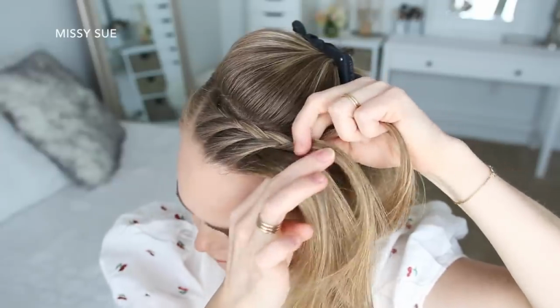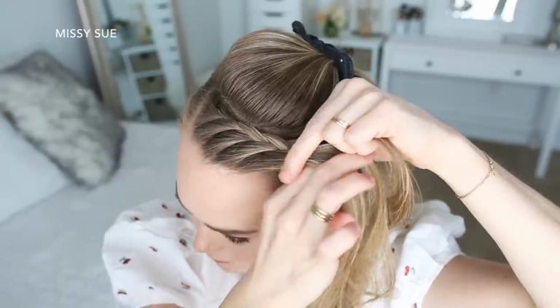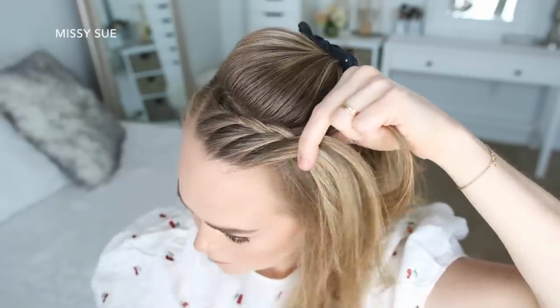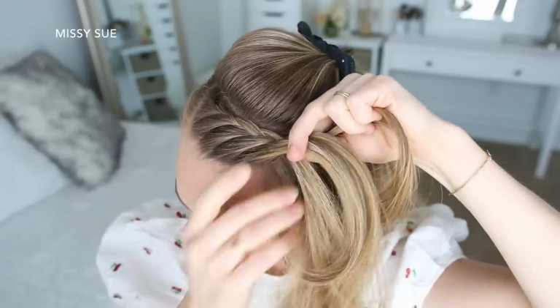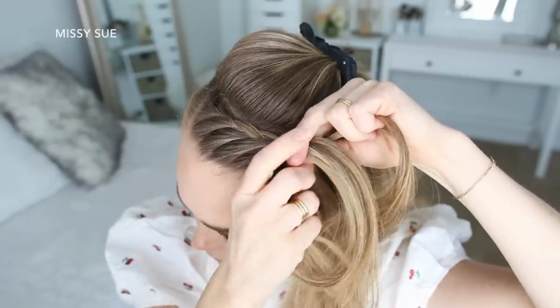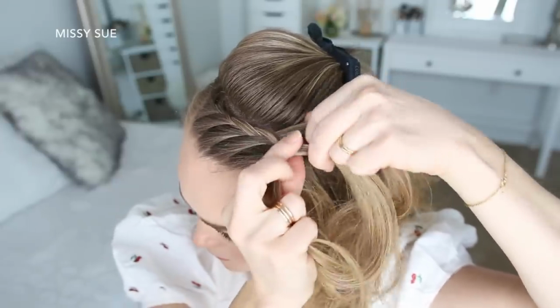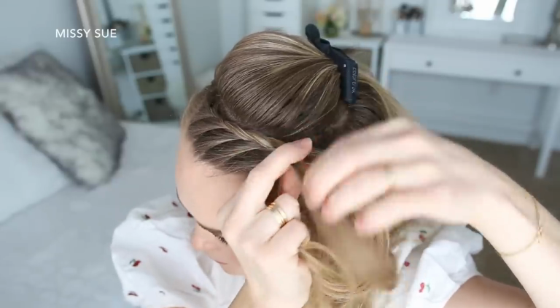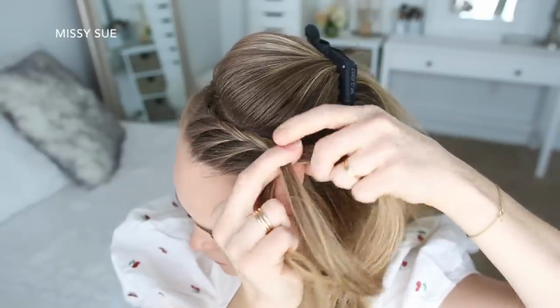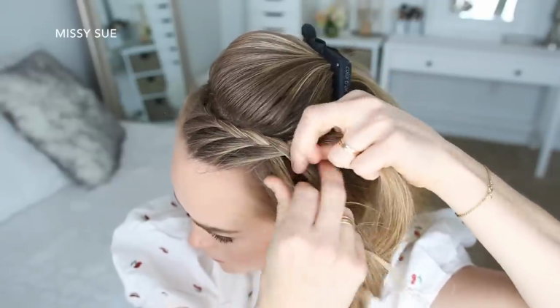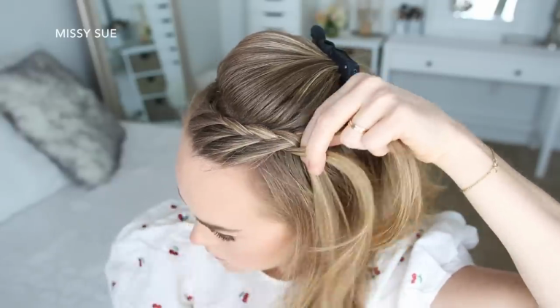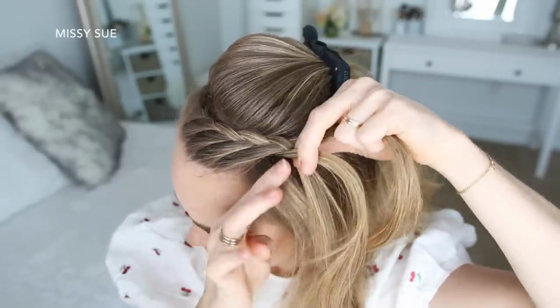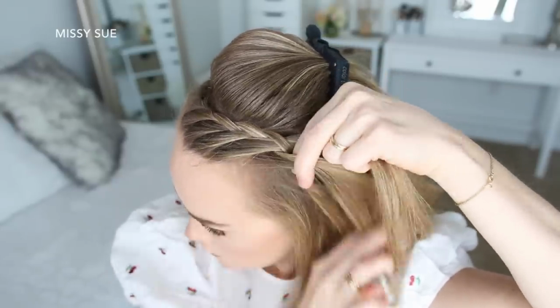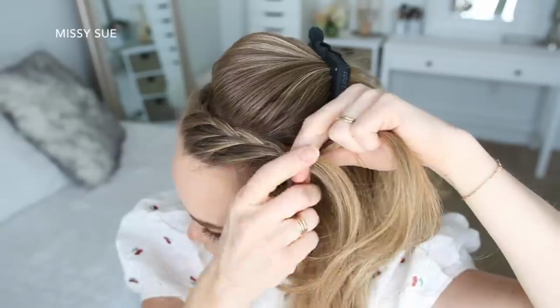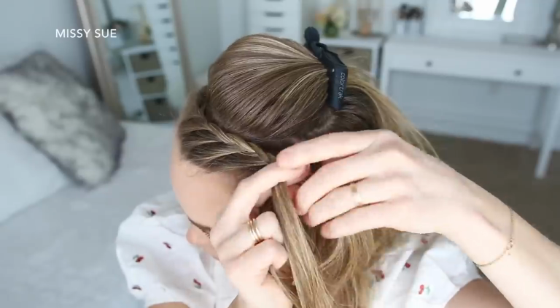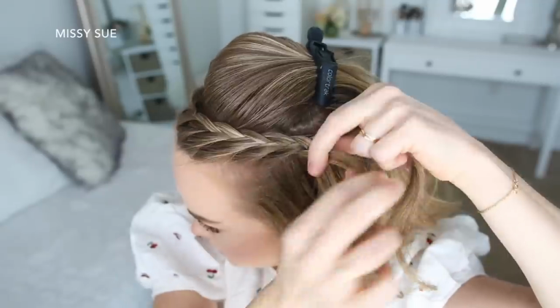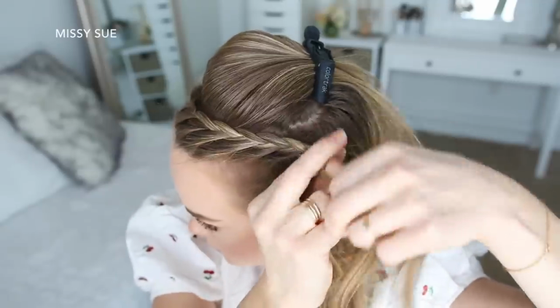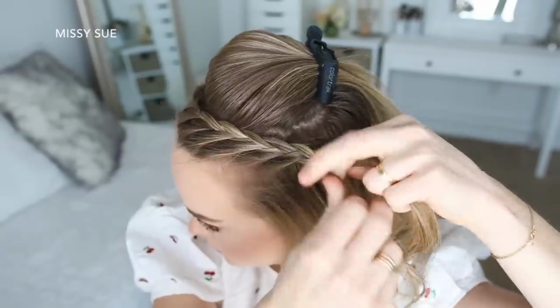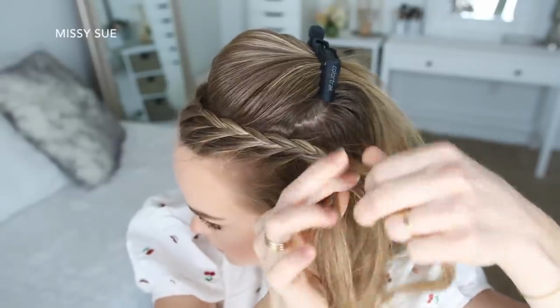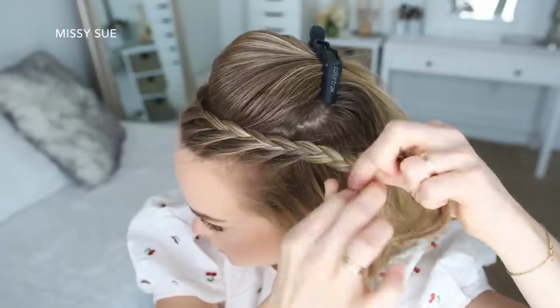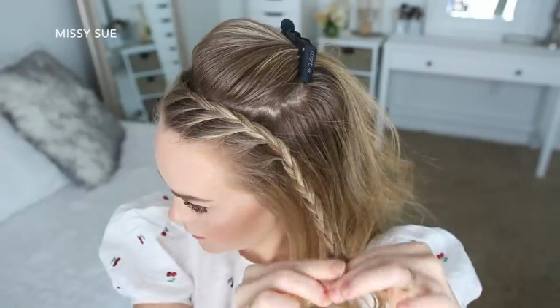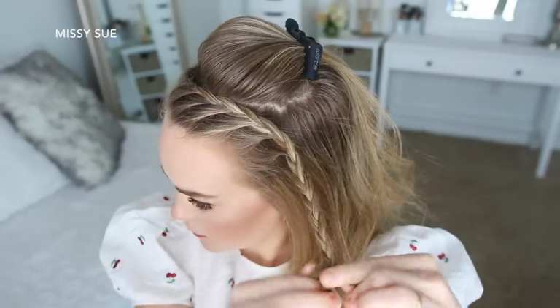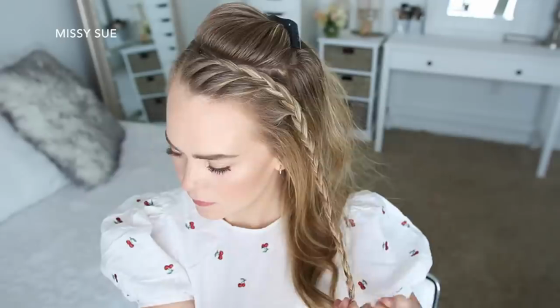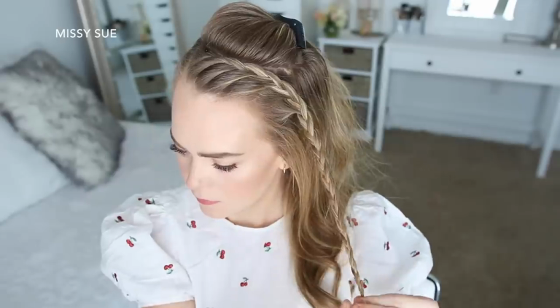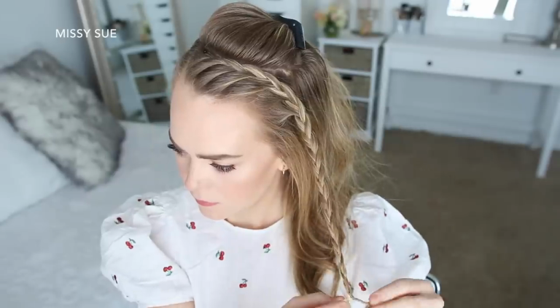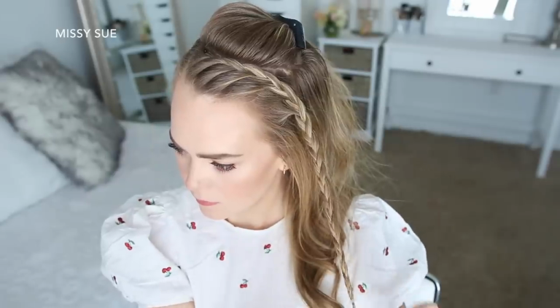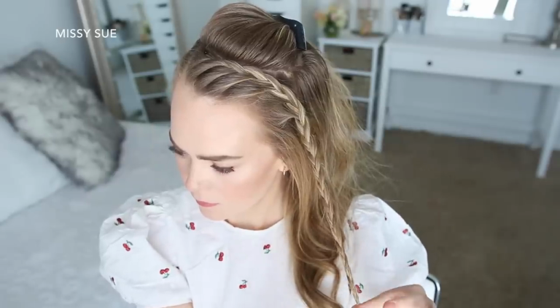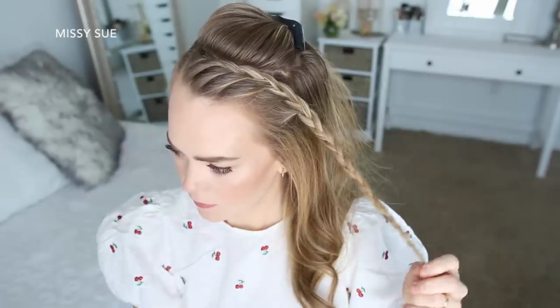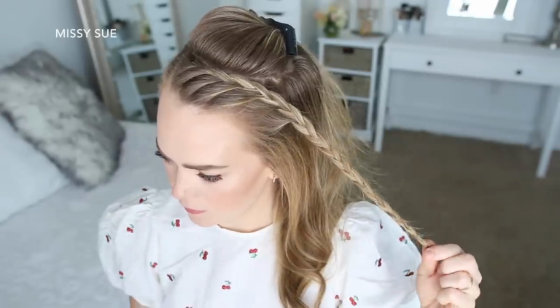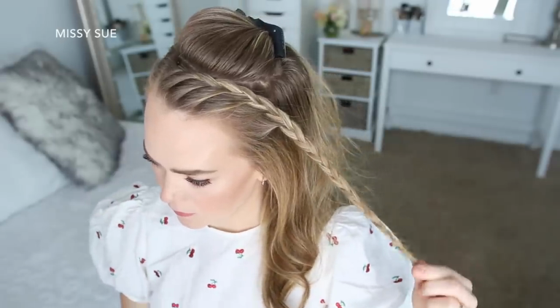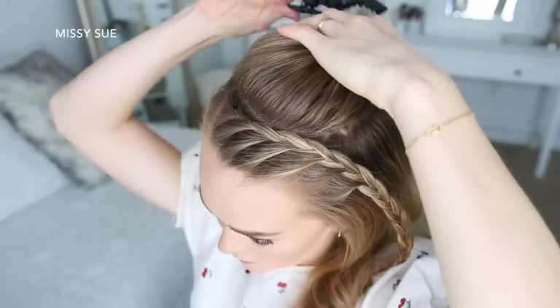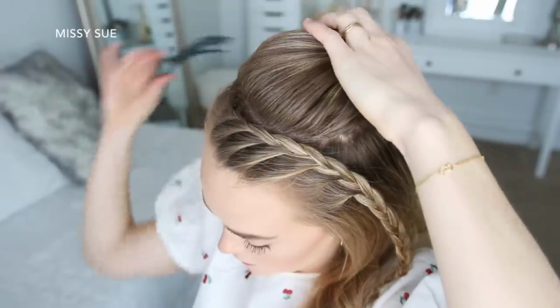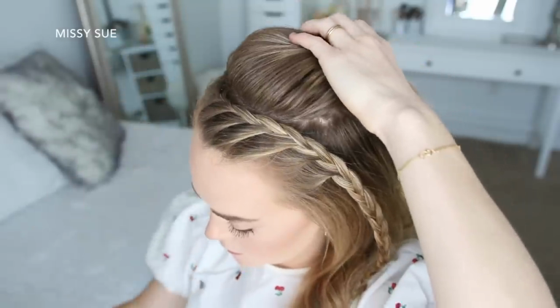I'll continue until the braid reaches my left temple. Then I'm just going to braid the rest of the section to the bottom and tie up the end with a clear elastic band. Now I'm going to let down the hair that was clipped back.